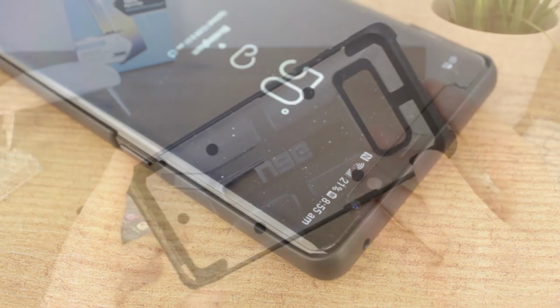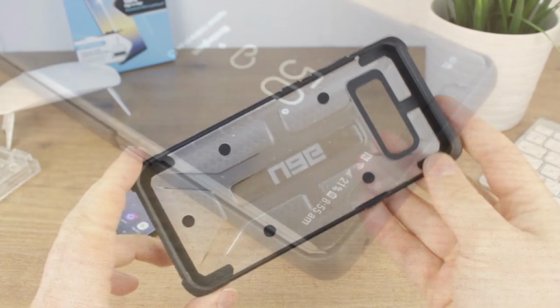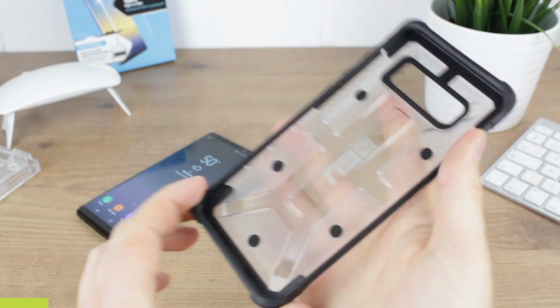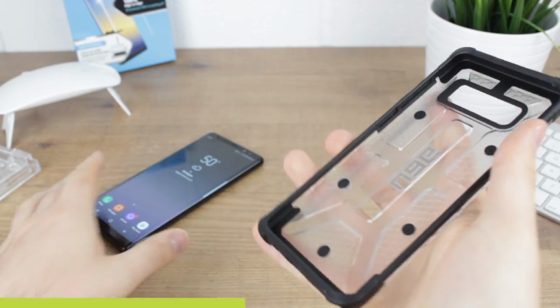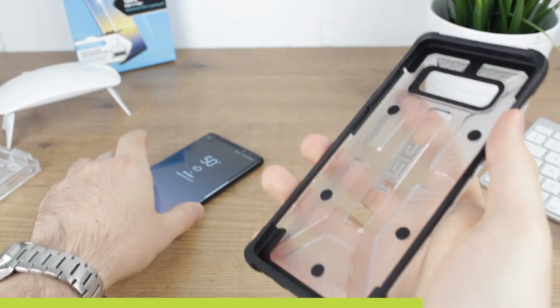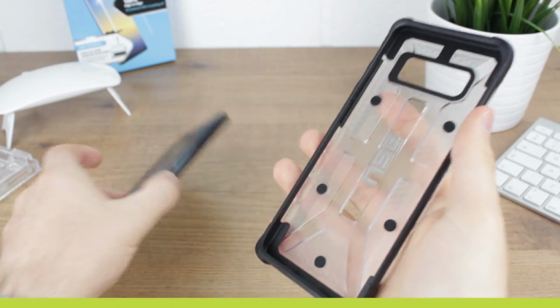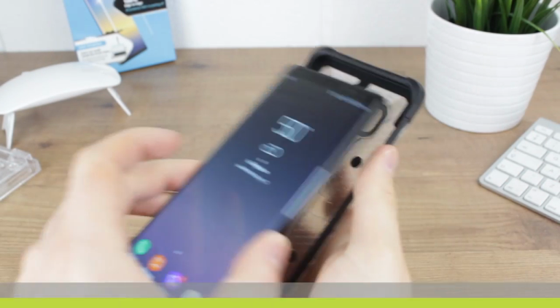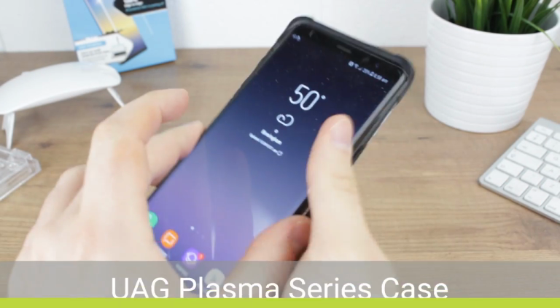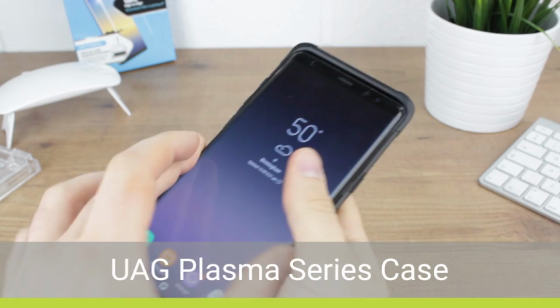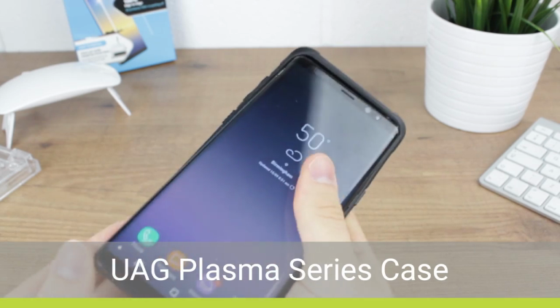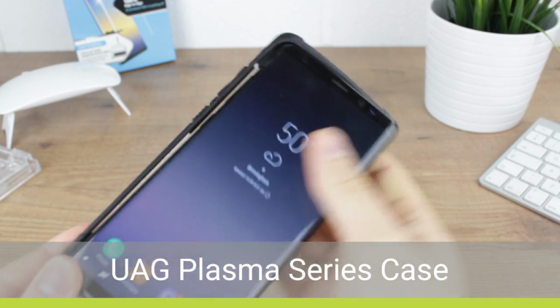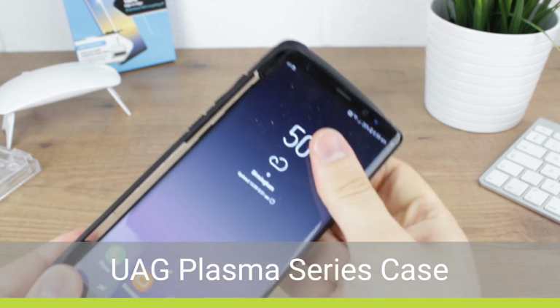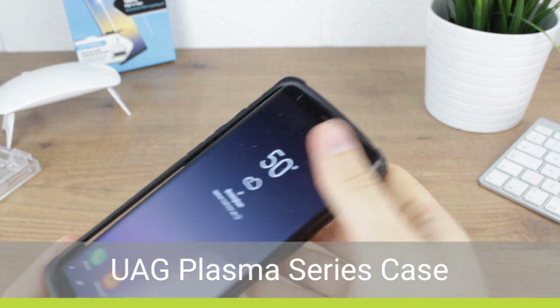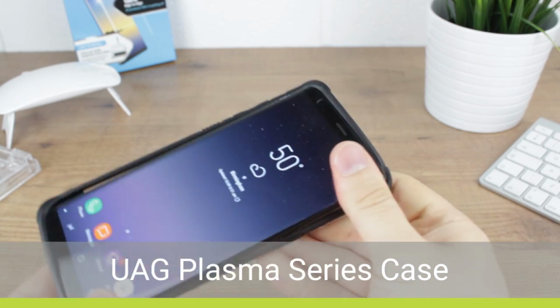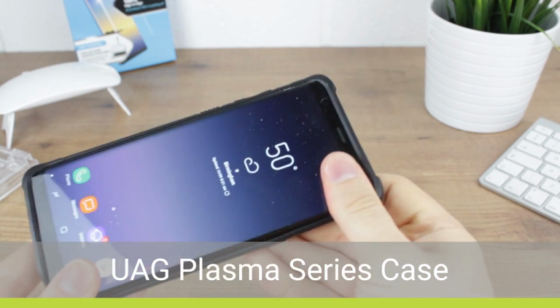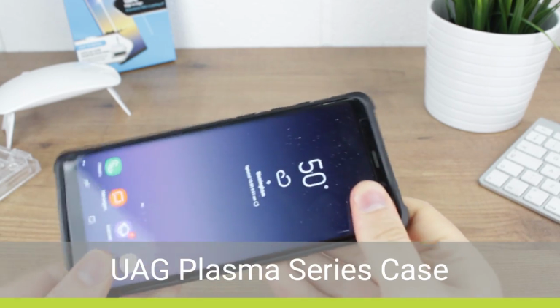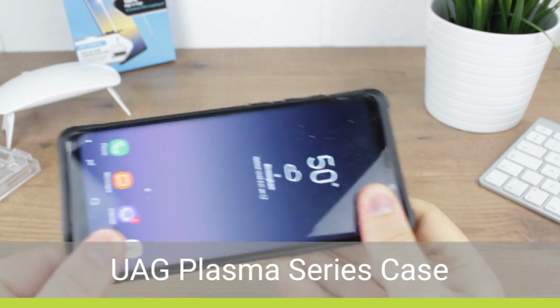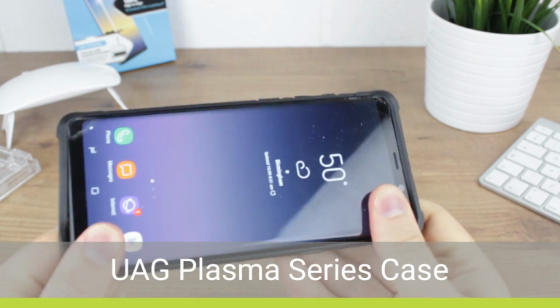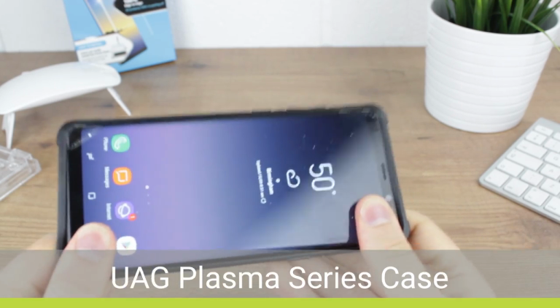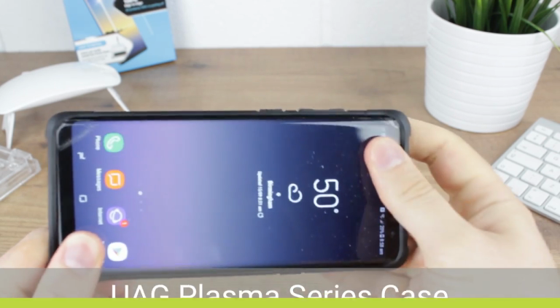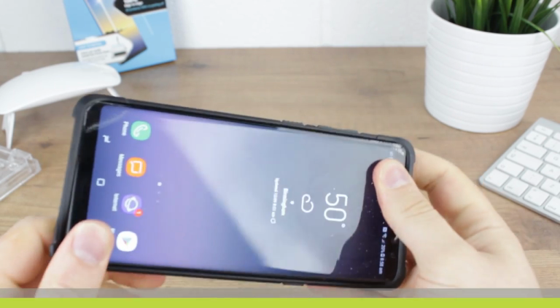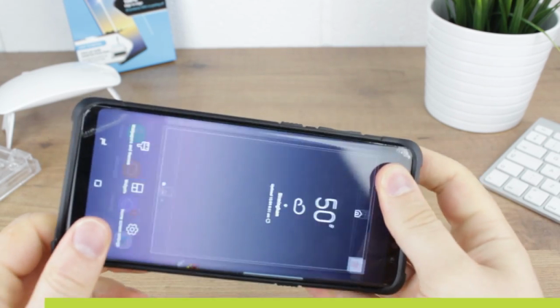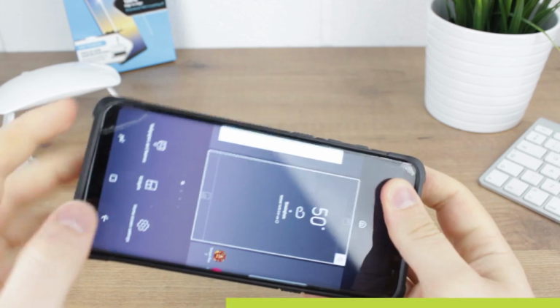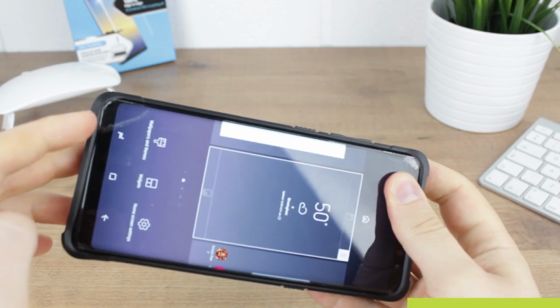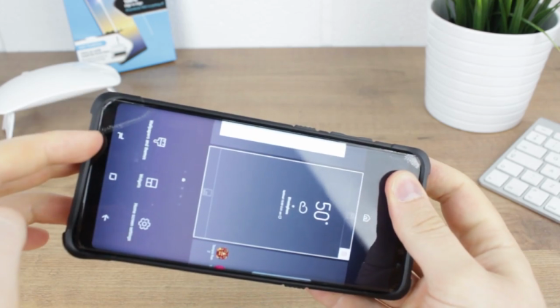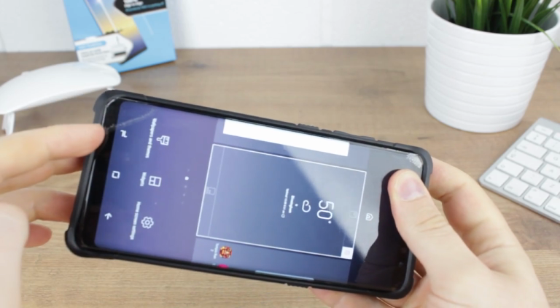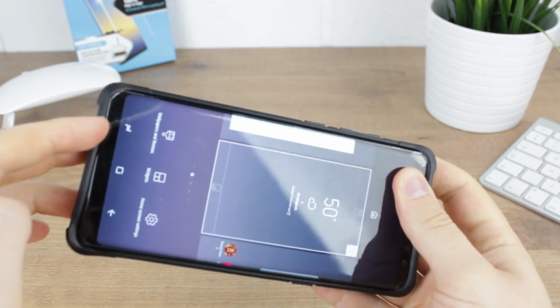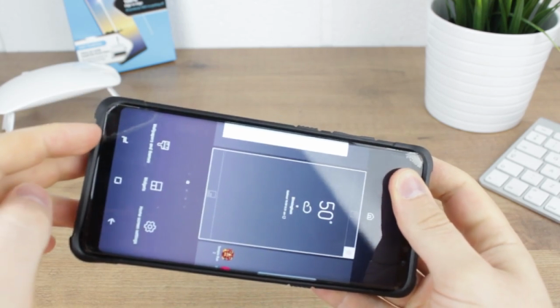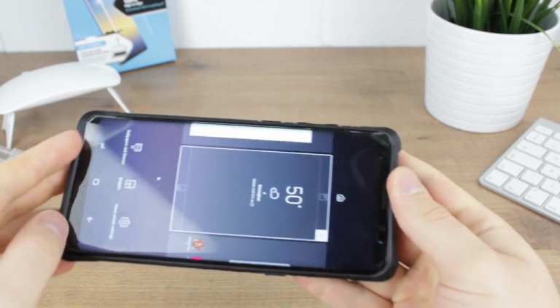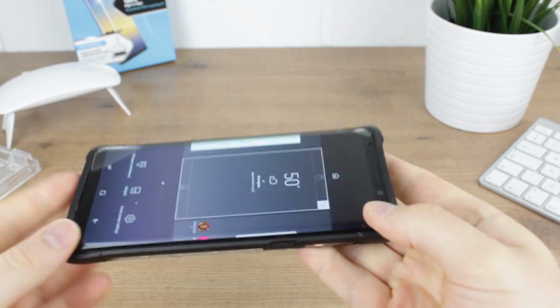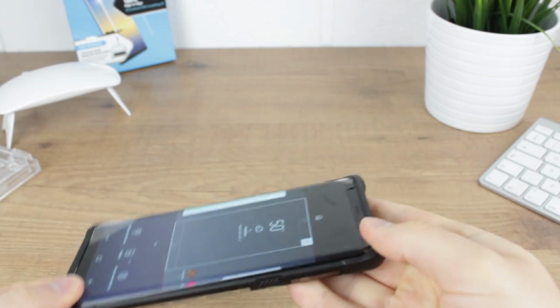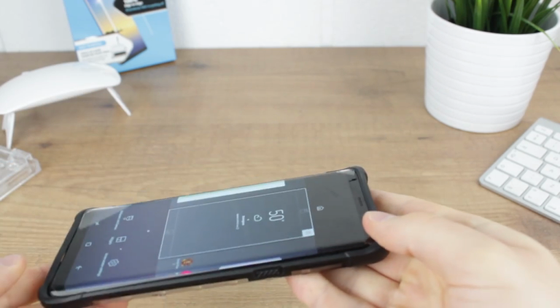Next up we'll be testing the UAG Plasma Series which, due to the robust shock-absorbing corners, really lifted the protector and caused a problem instantly, meaning that this case was definitely not compatible.